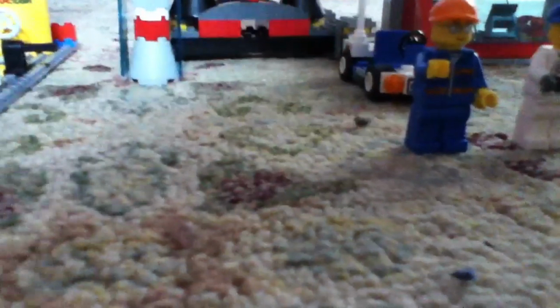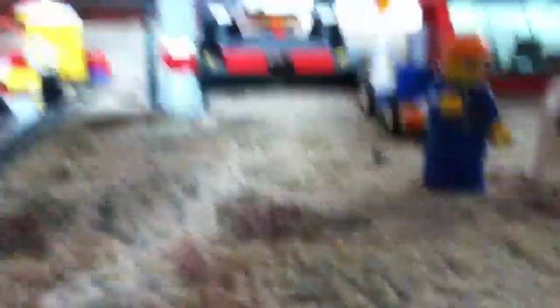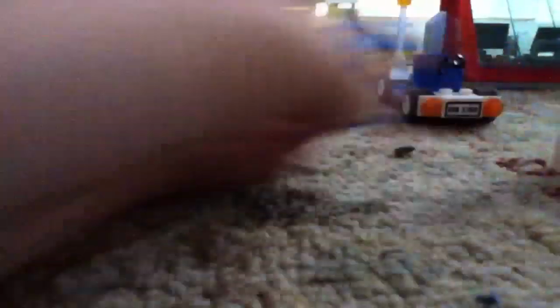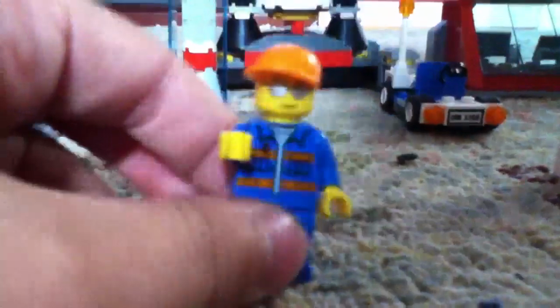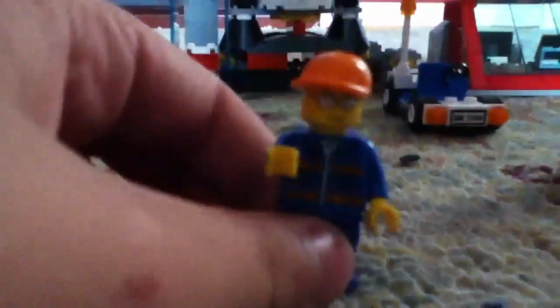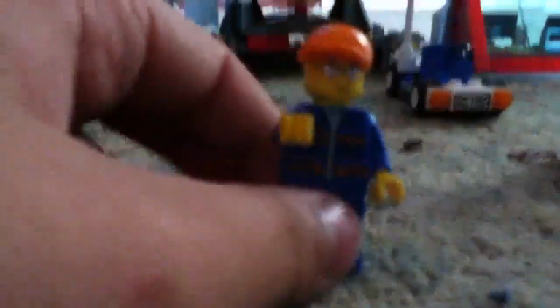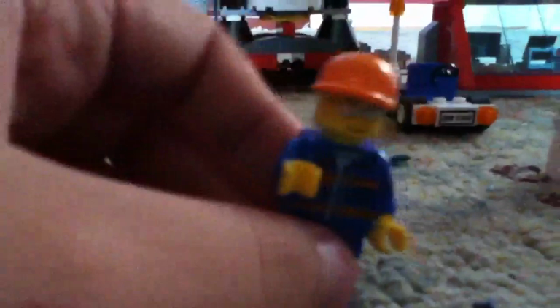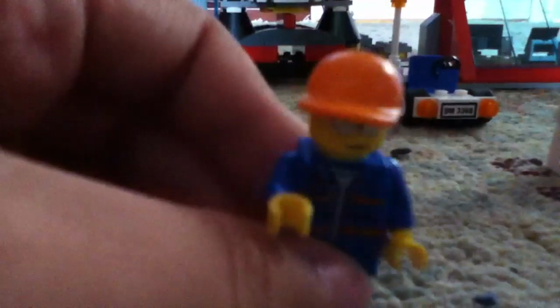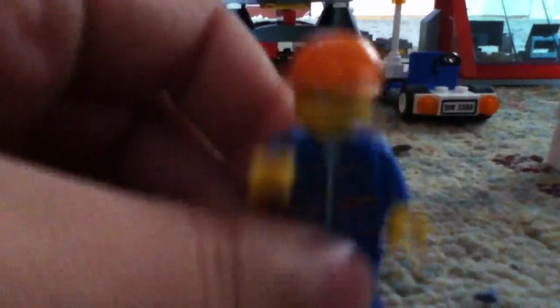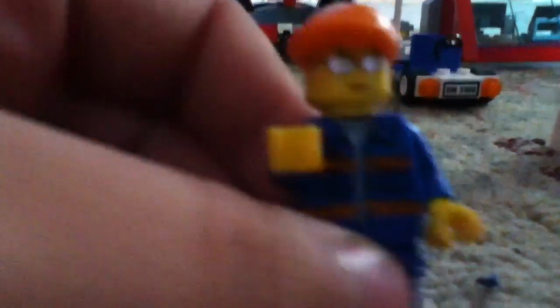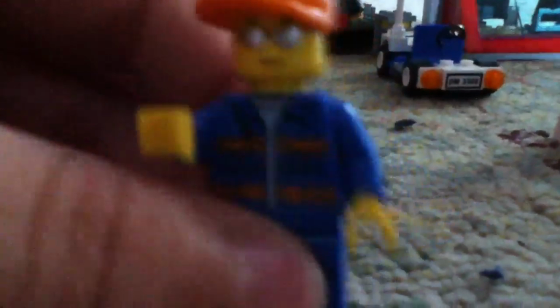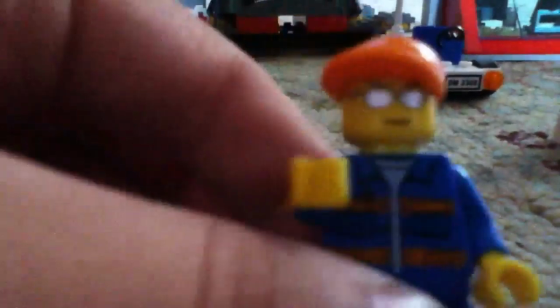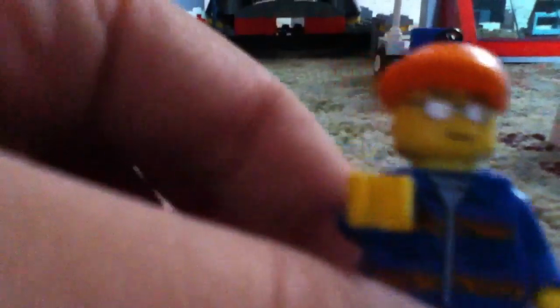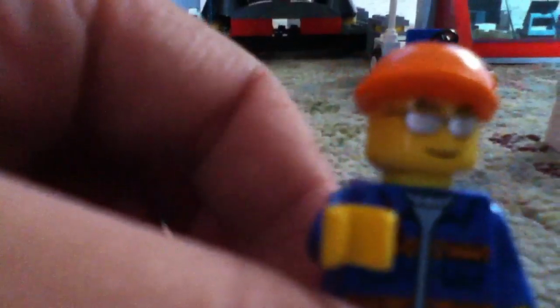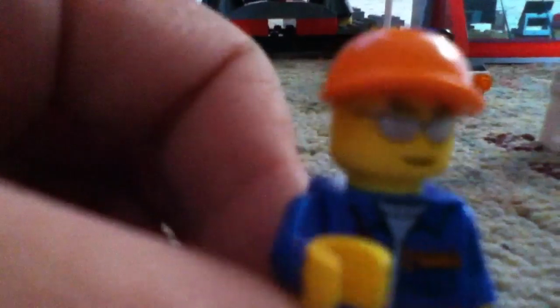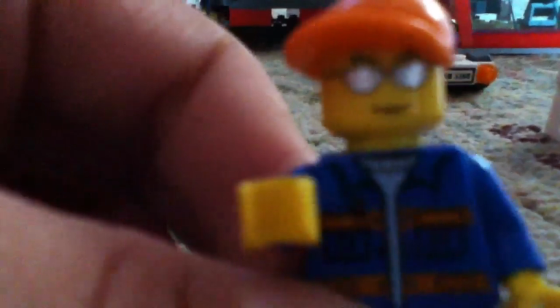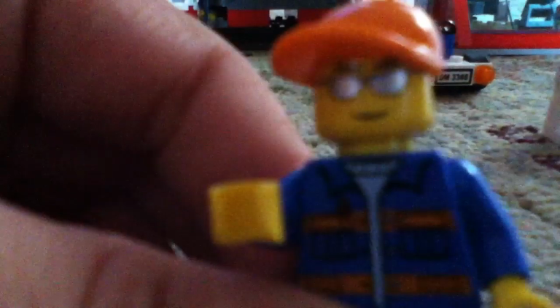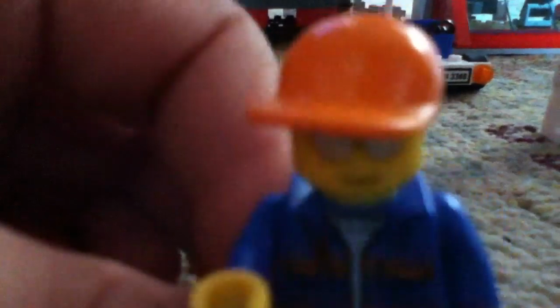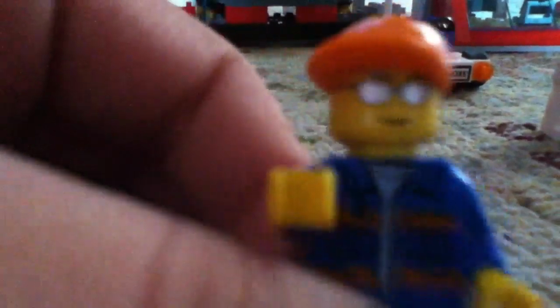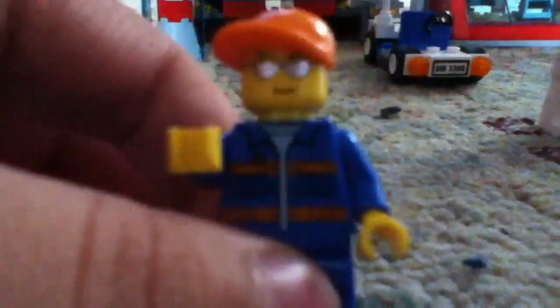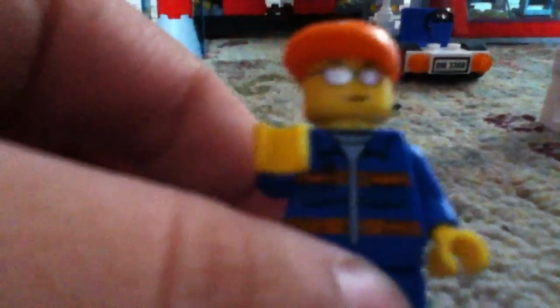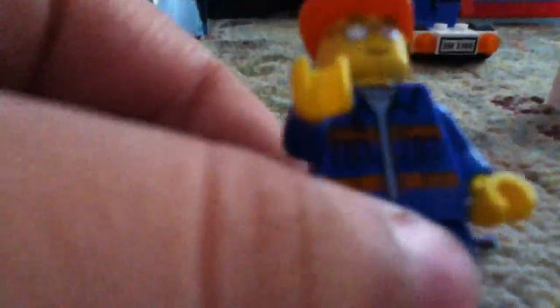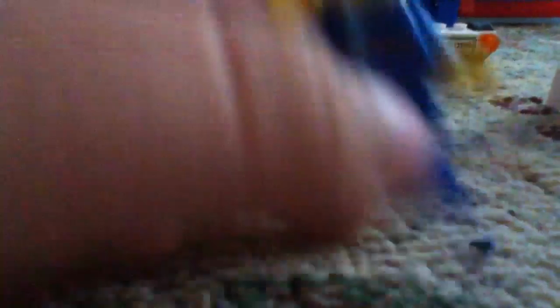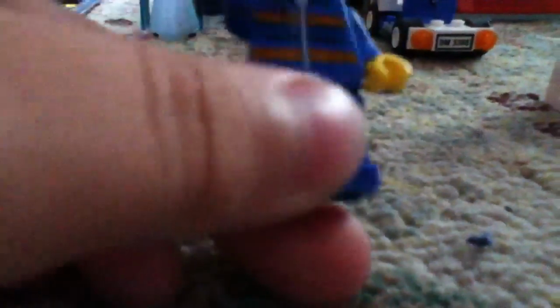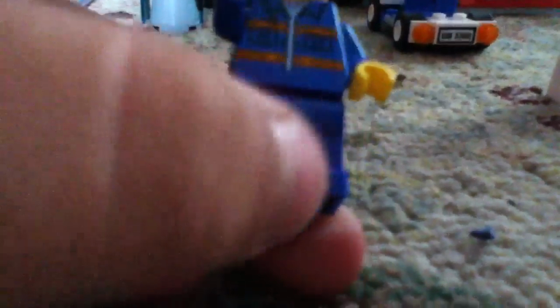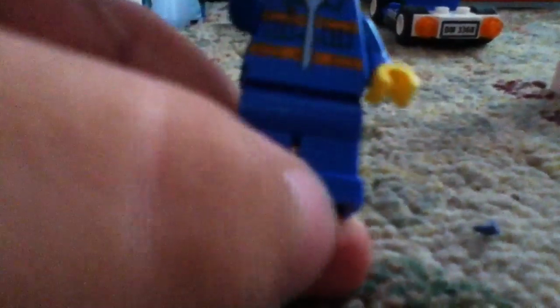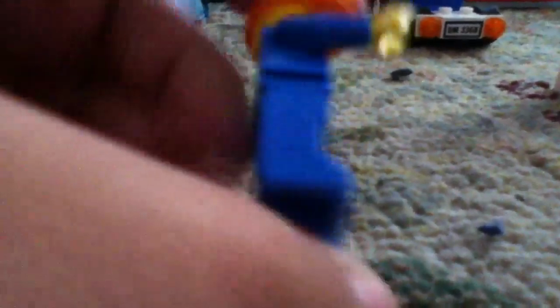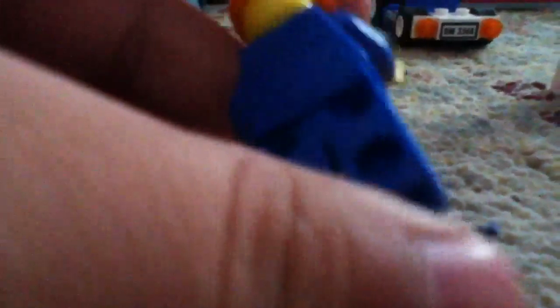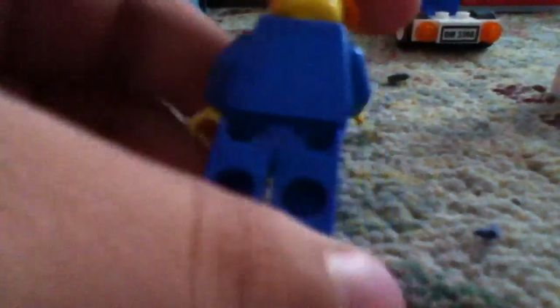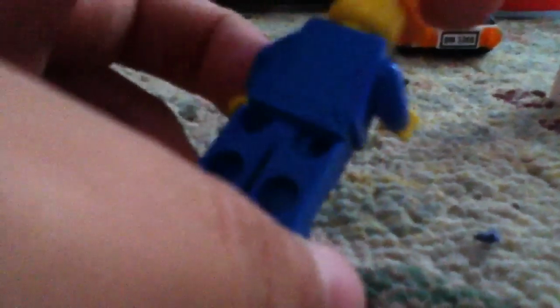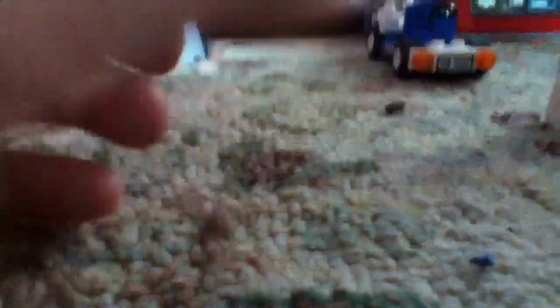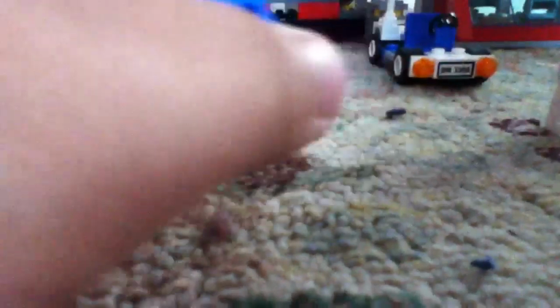Next we move on to the mechanic. The mechanic has an orange hat, and he also has sunglasses with a normal smile on the face, a blue and orange suit with blue pants, and no printing on the back.